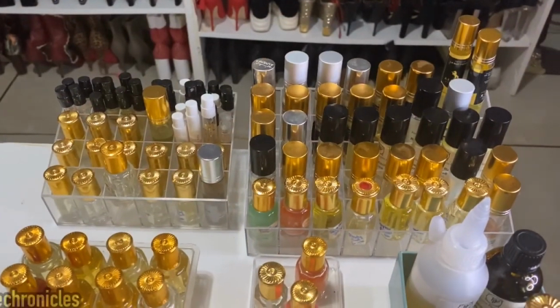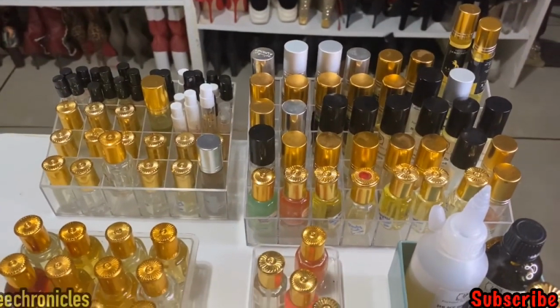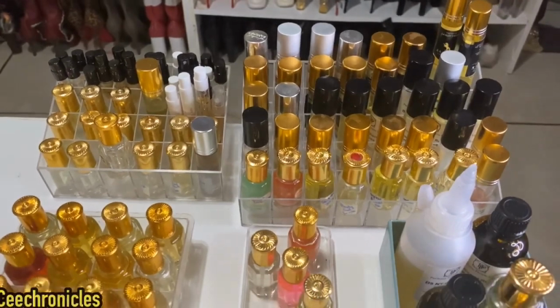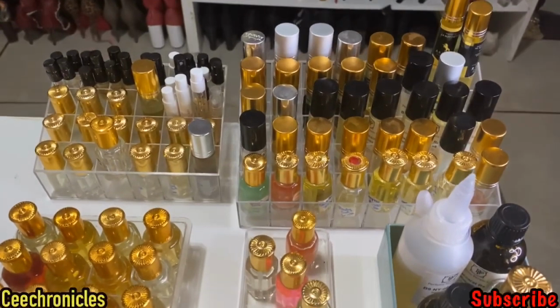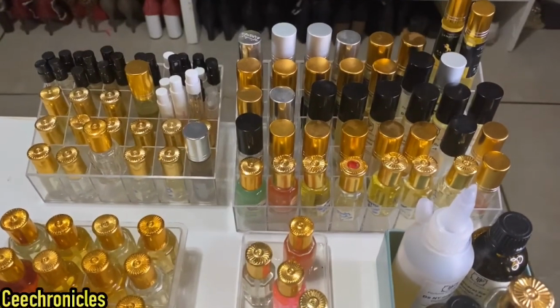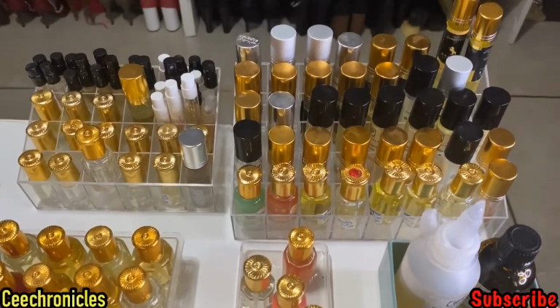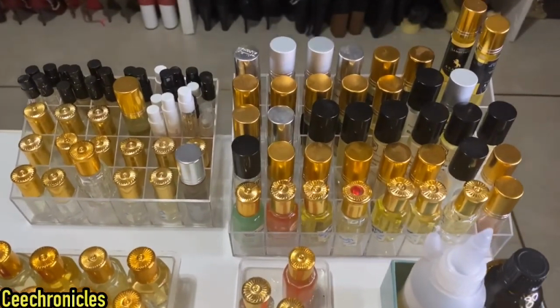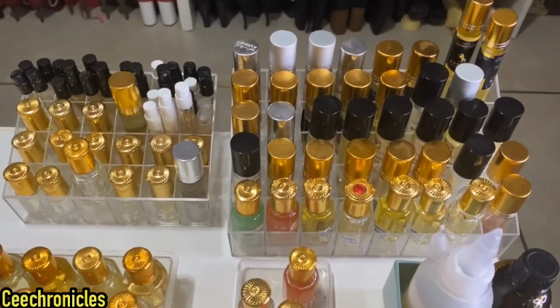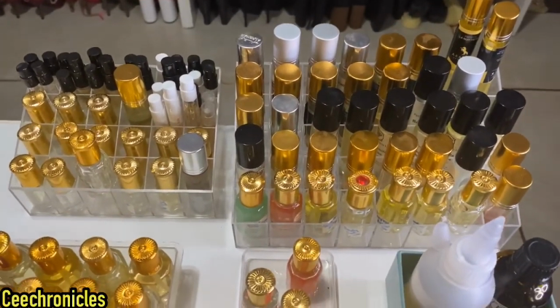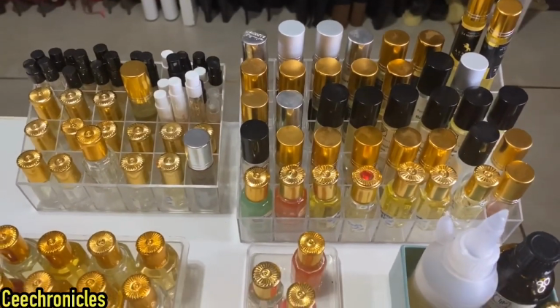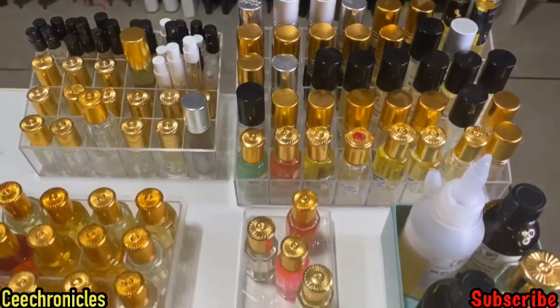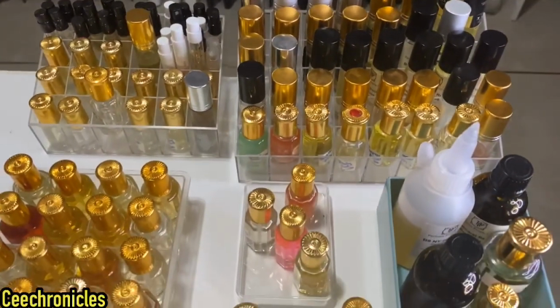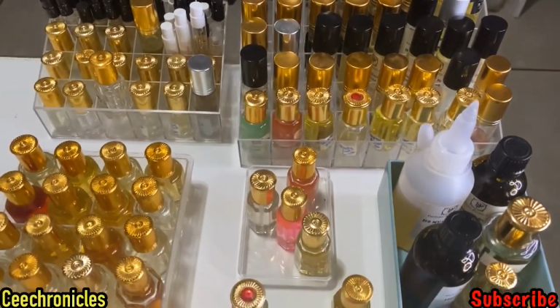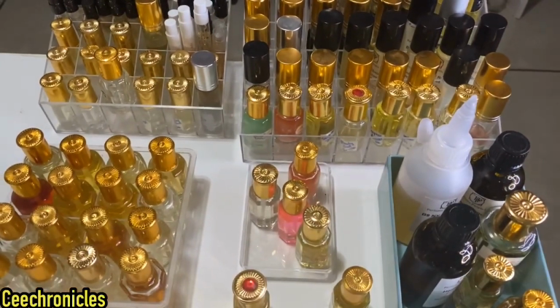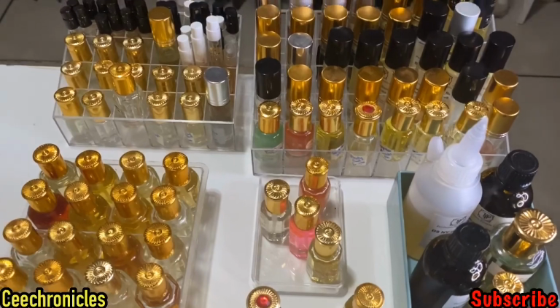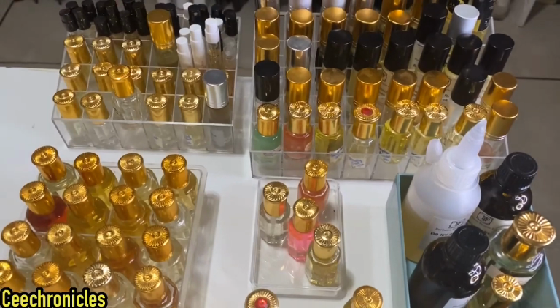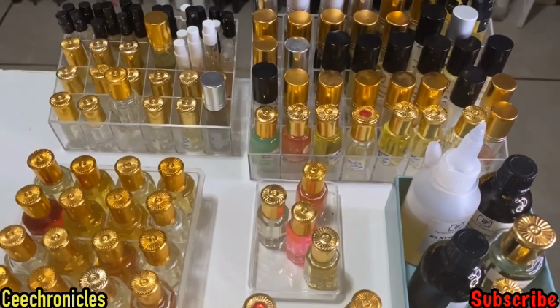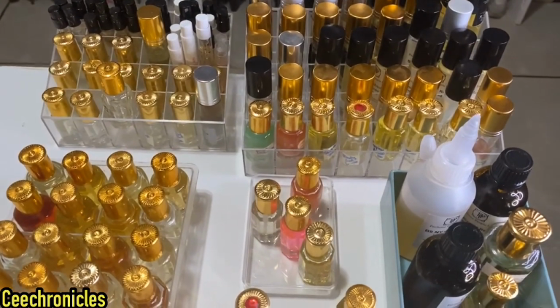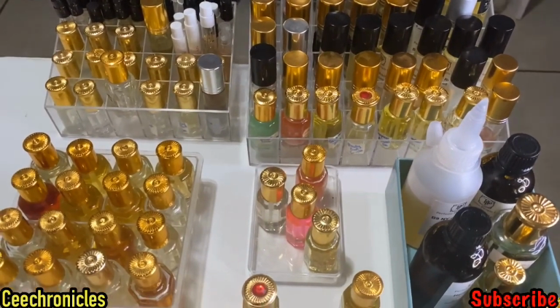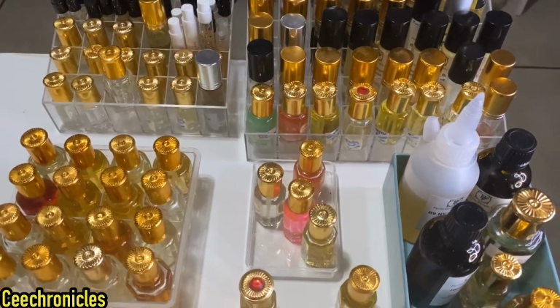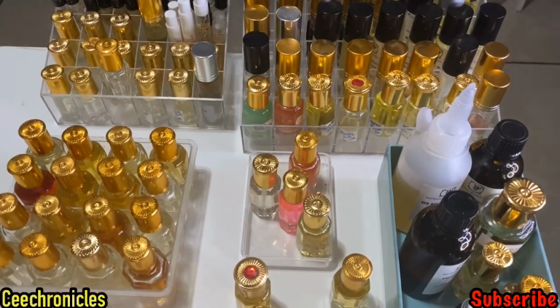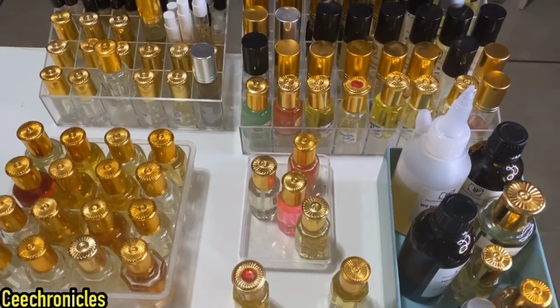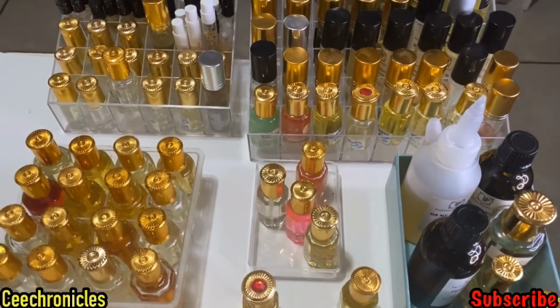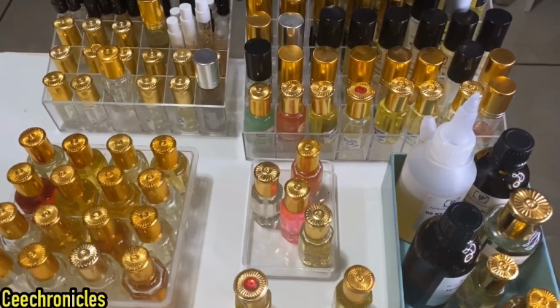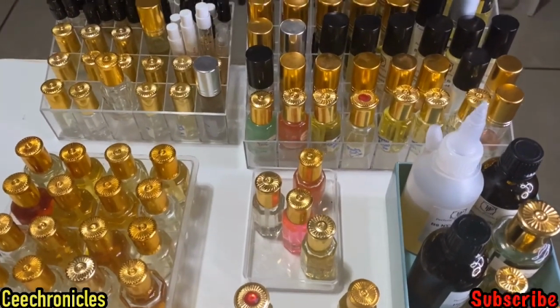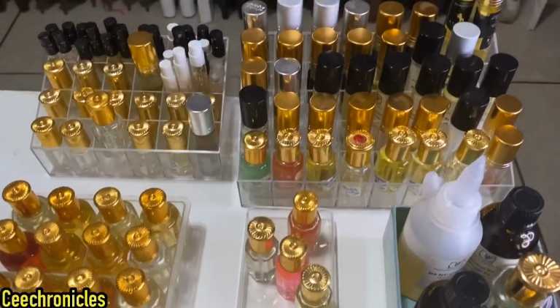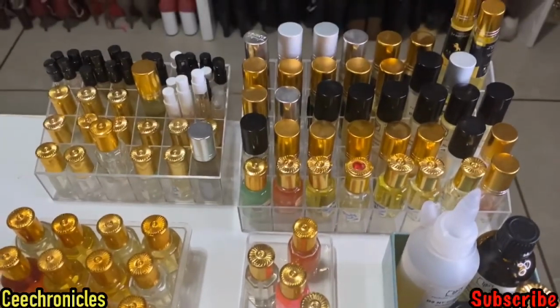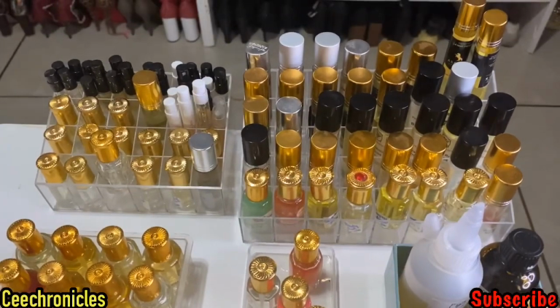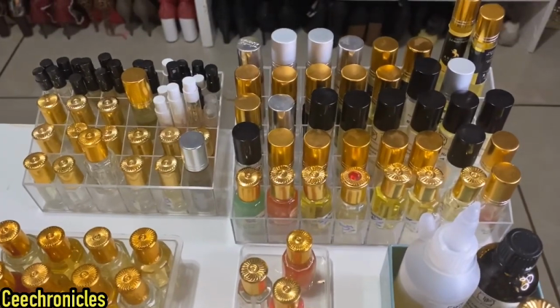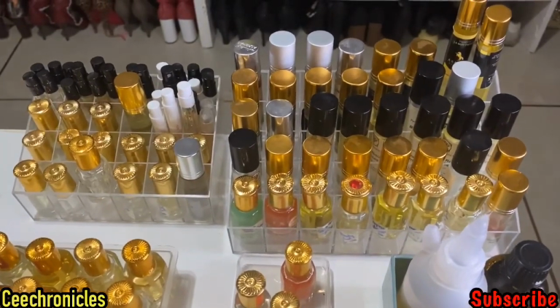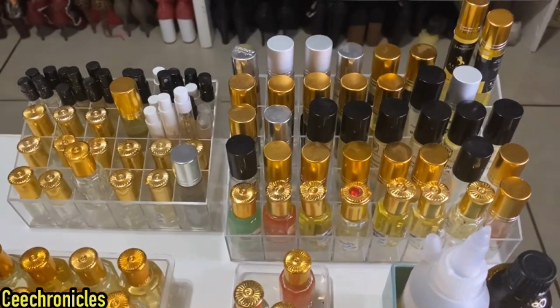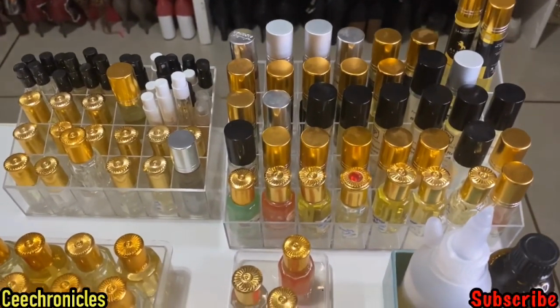Hi everyone, my name is C Chronicles, welcome to my YouTube channel. If you're new here, my content is mostly fragrance reviews, fashion videos, and lifestyle. I do hope you will consider subscribing before you leave.